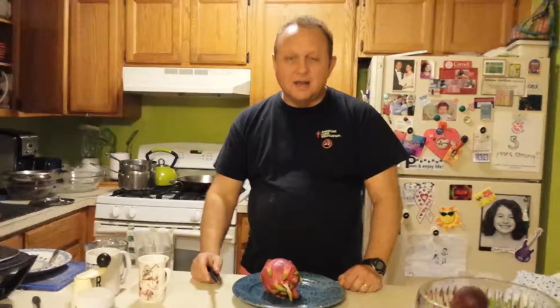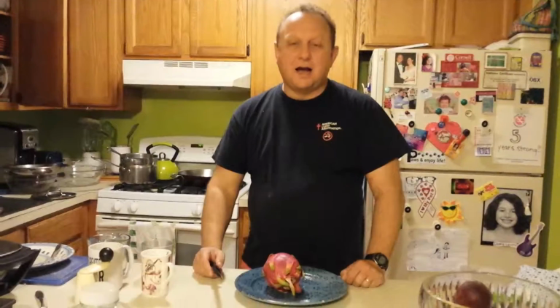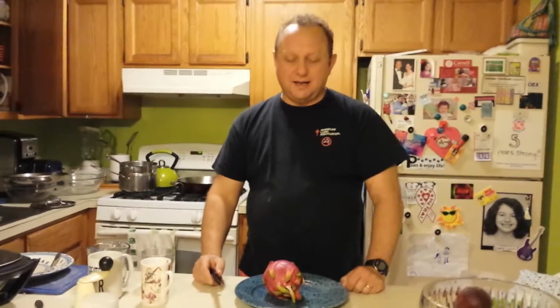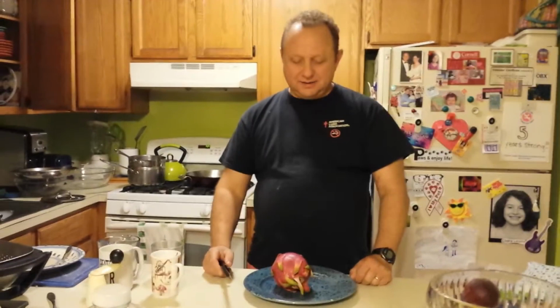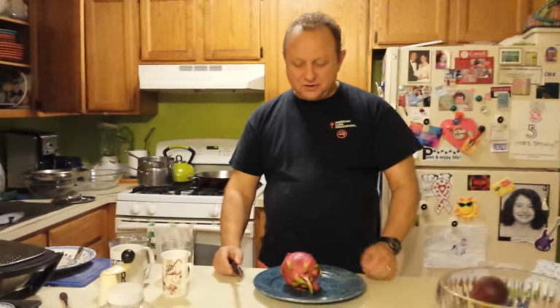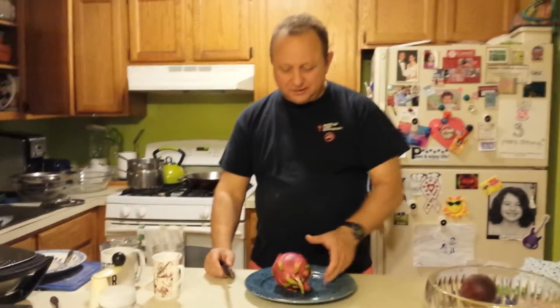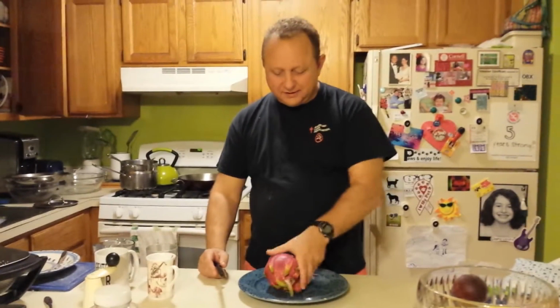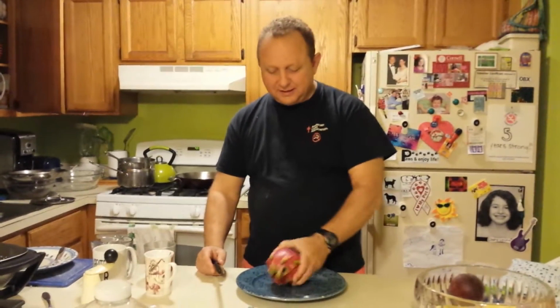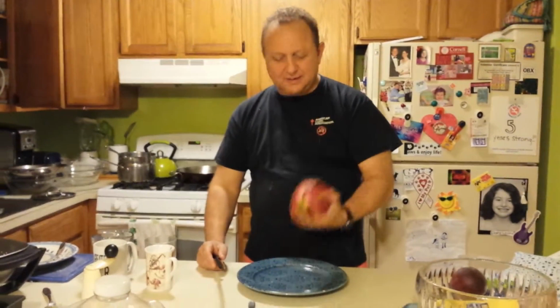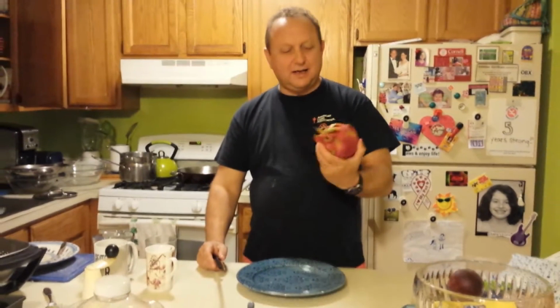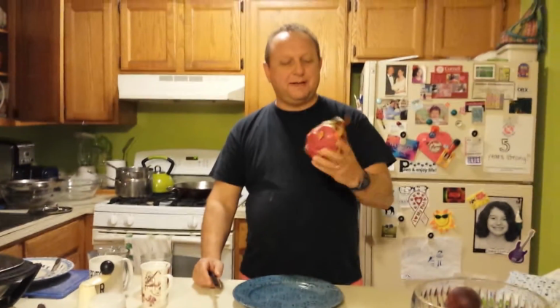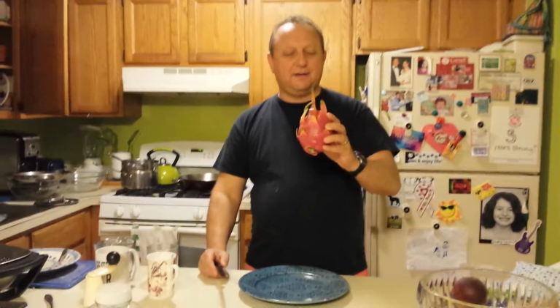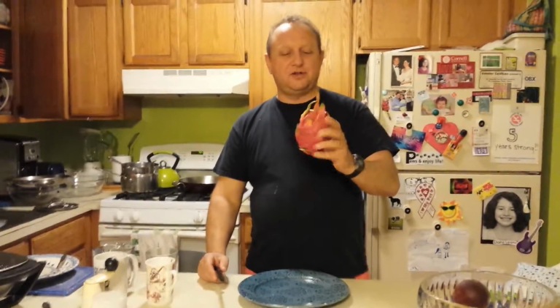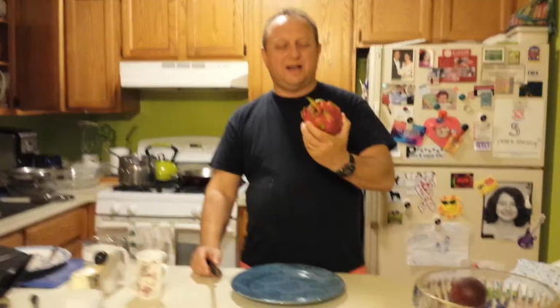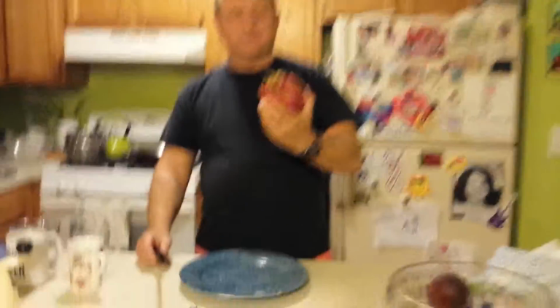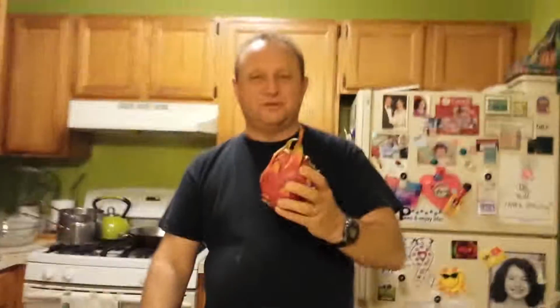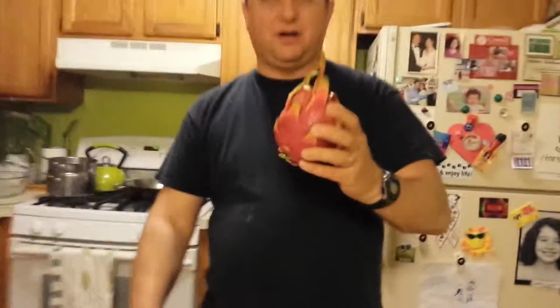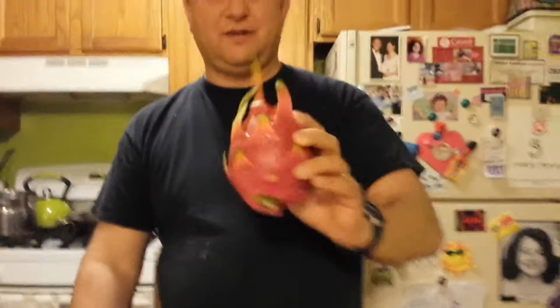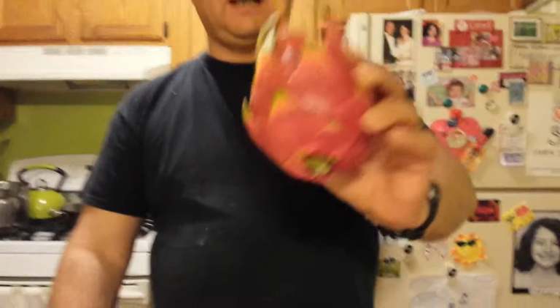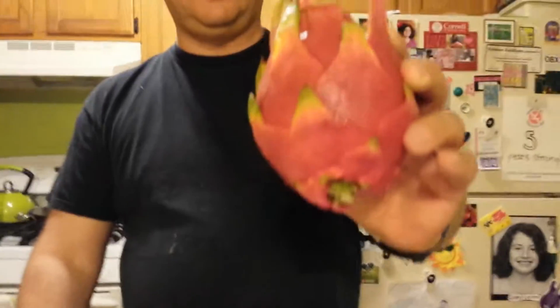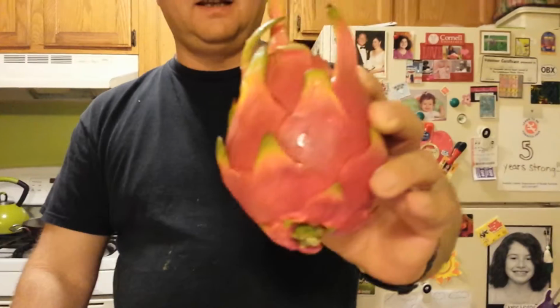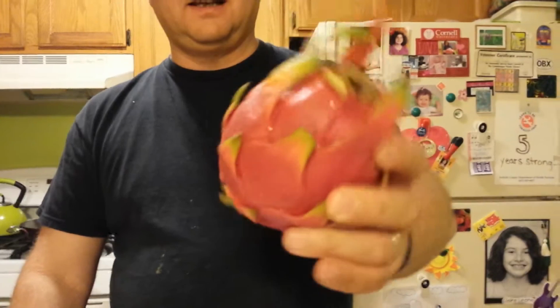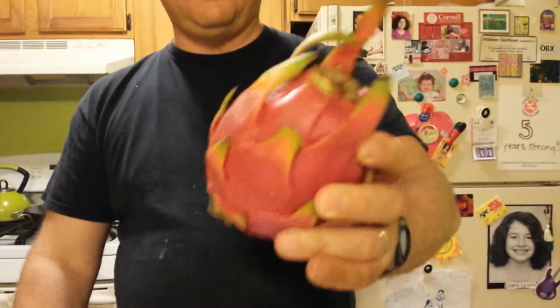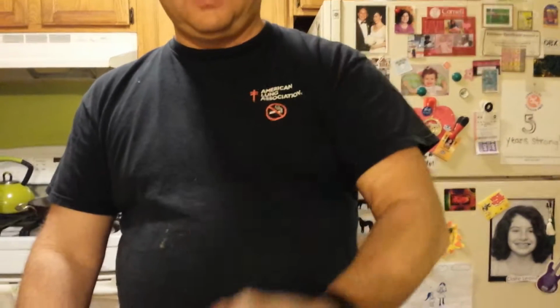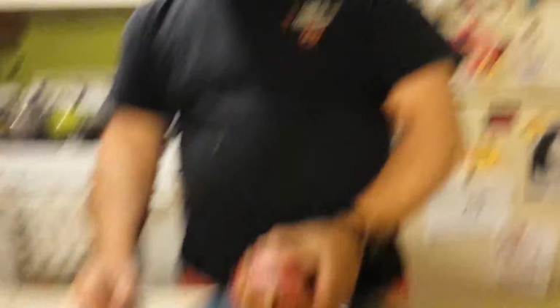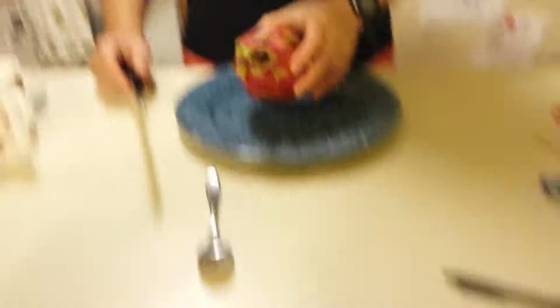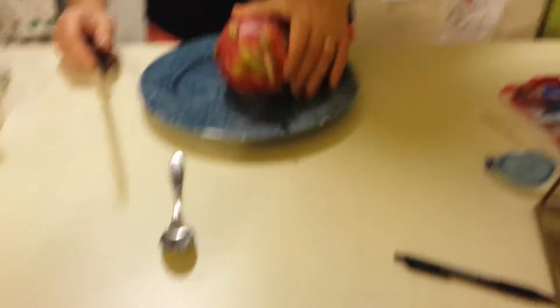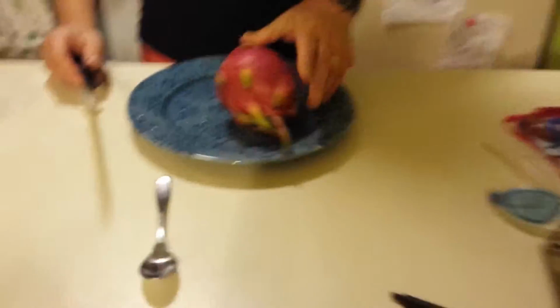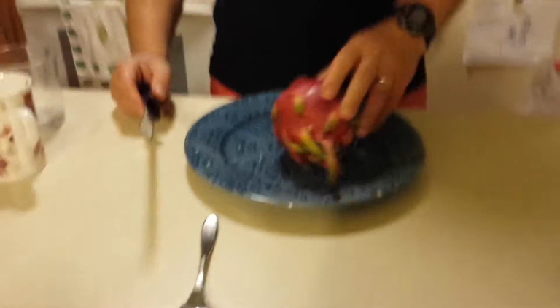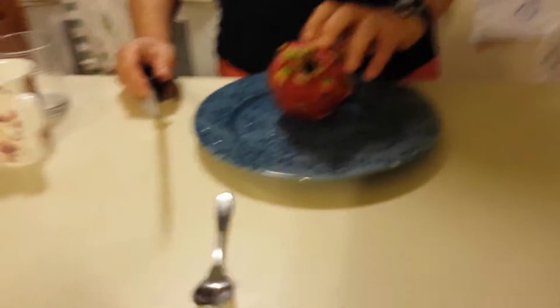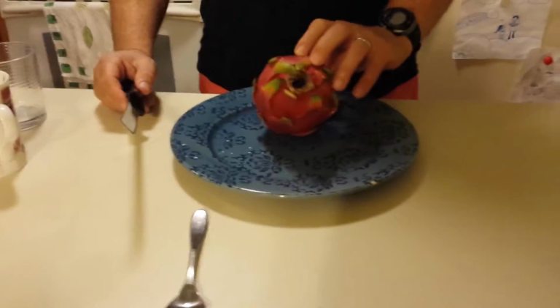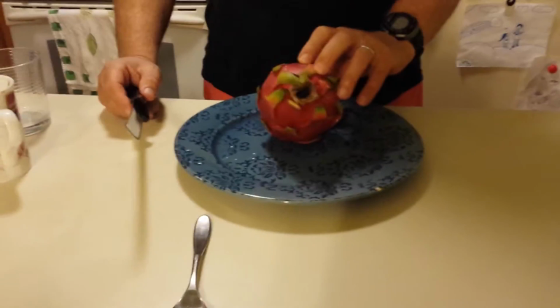Hi, this is John Leone and today we have a dragon fruit. Our friend Connie gave this to us and now we have to try and figure out how to eat it.